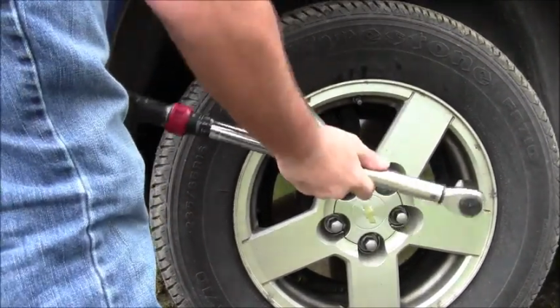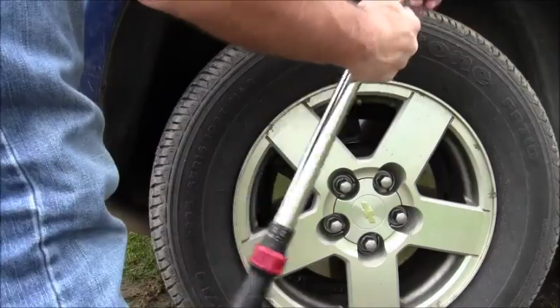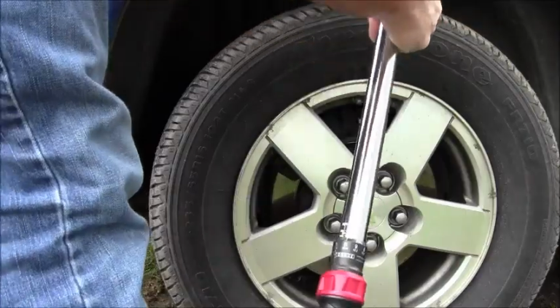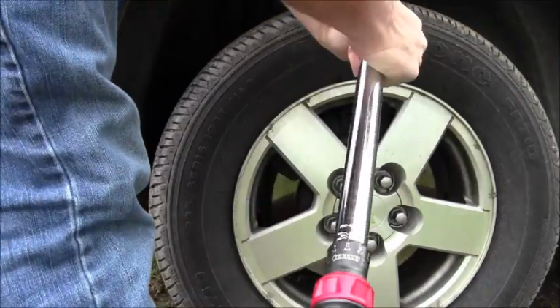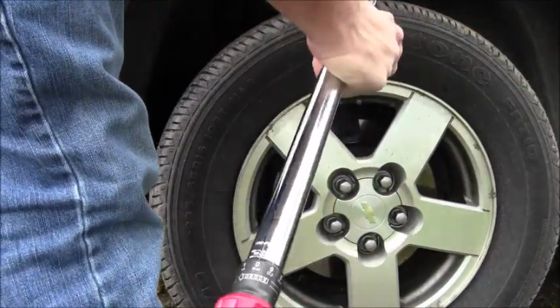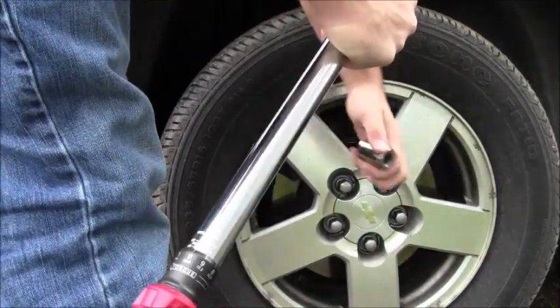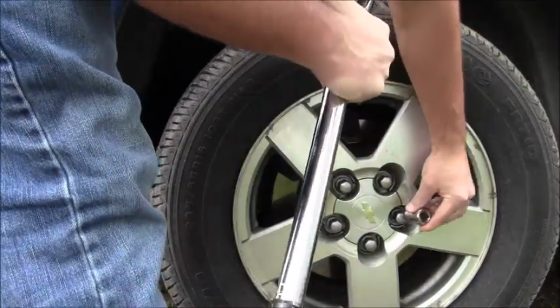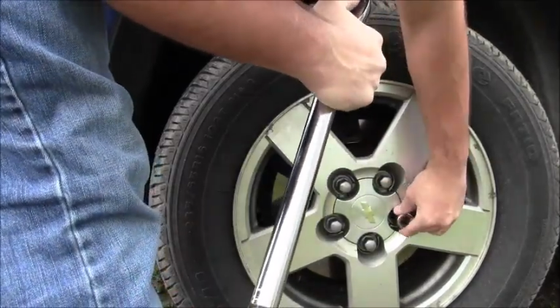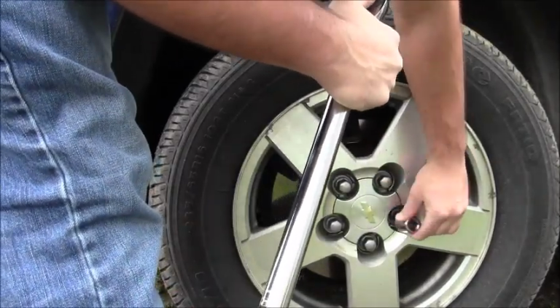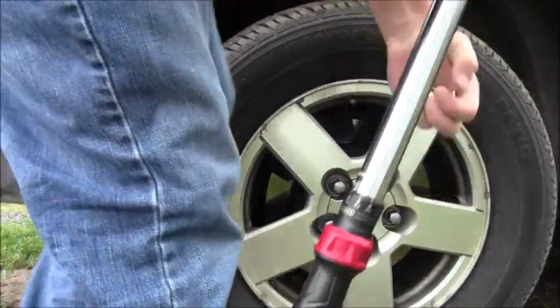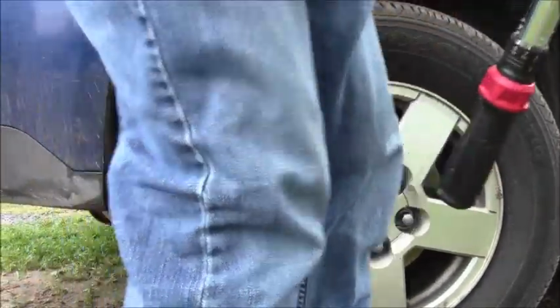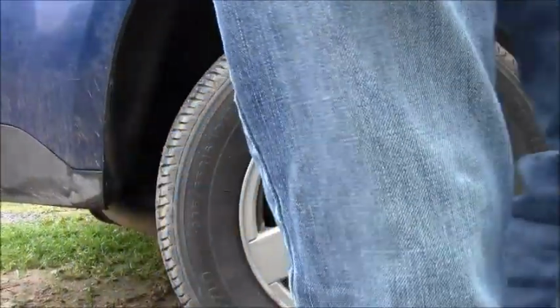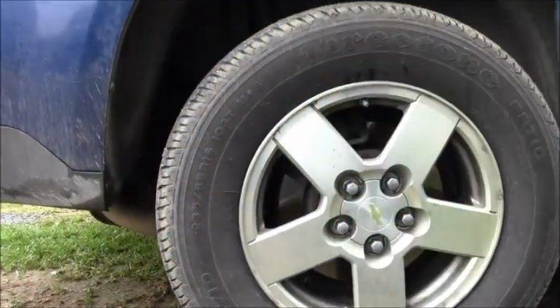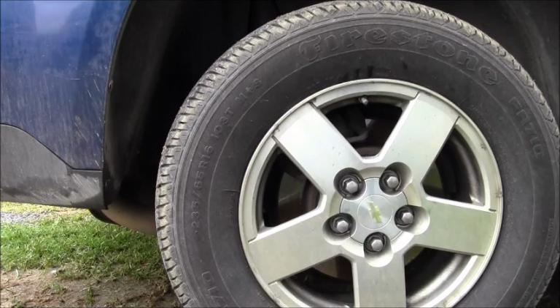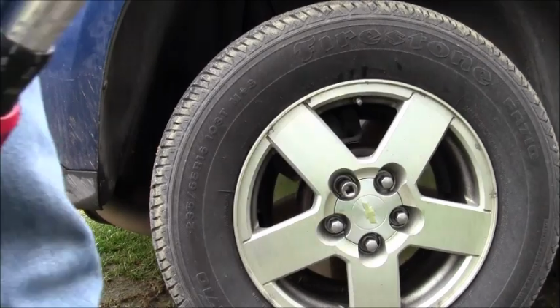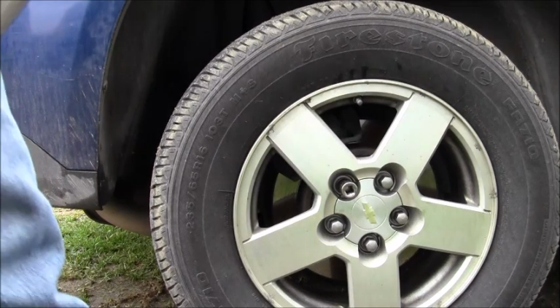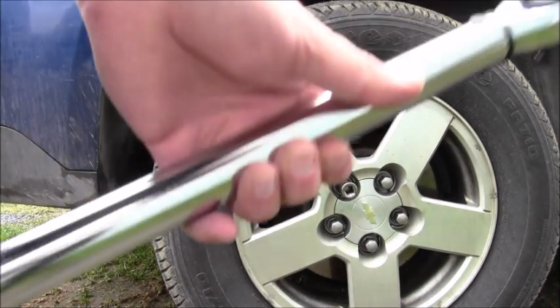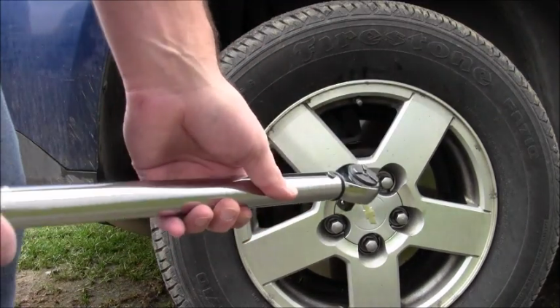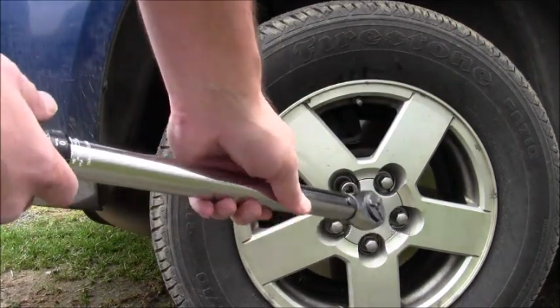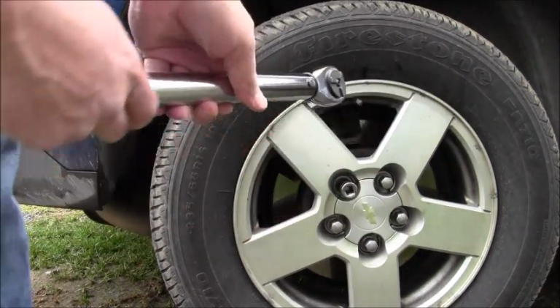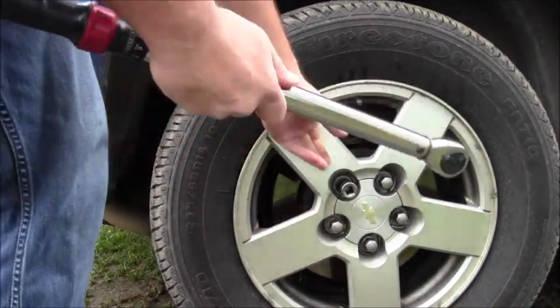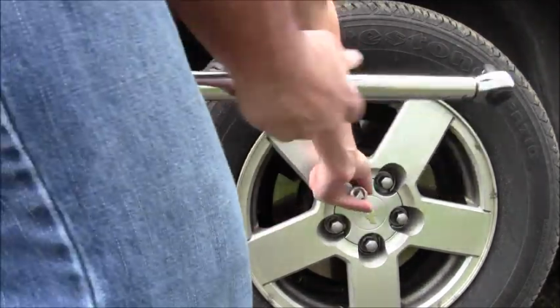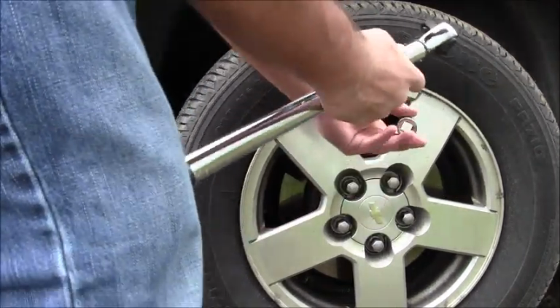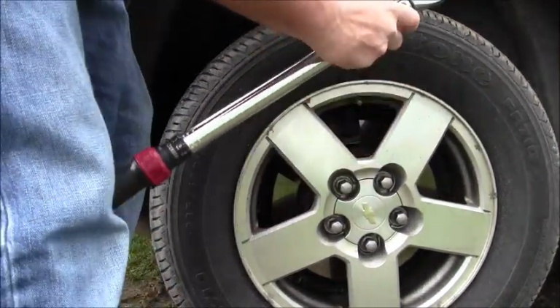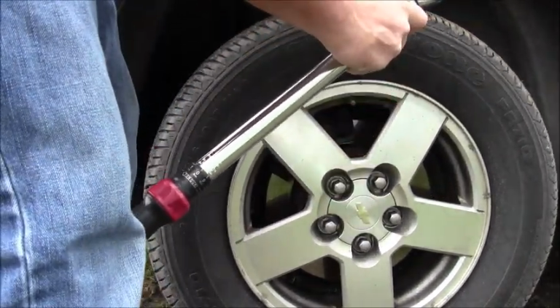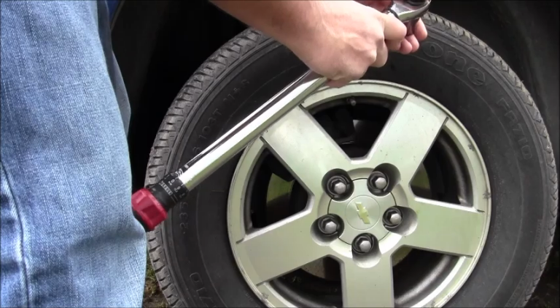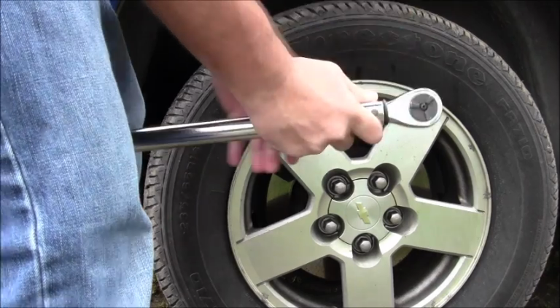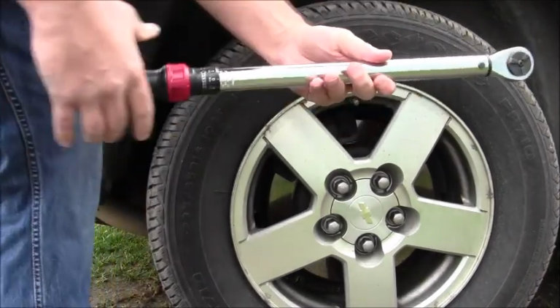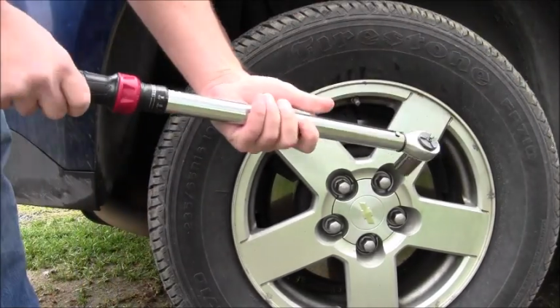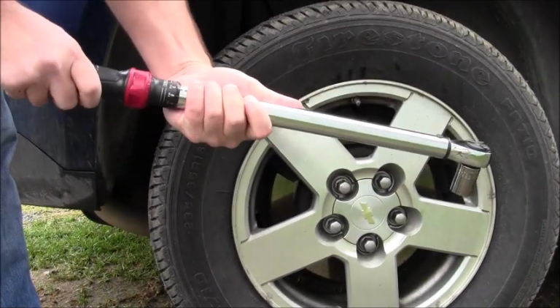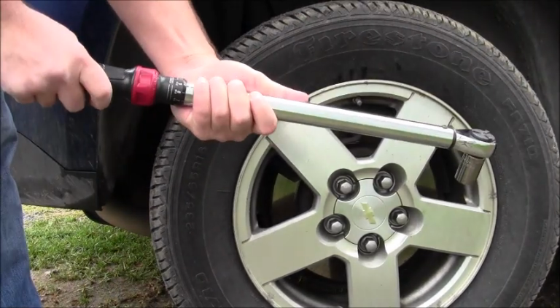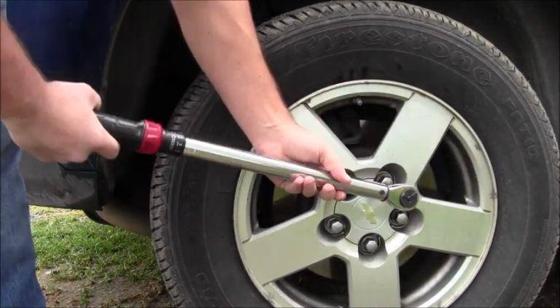Make sure it's the right socket — that one's too big, need a different socket. This happens to be a 19 millimeter. Get on there, all locked and ready.